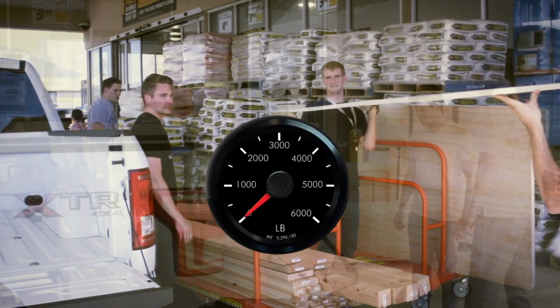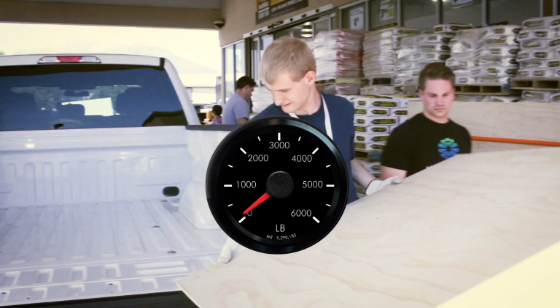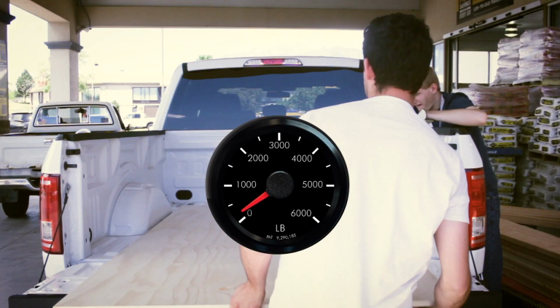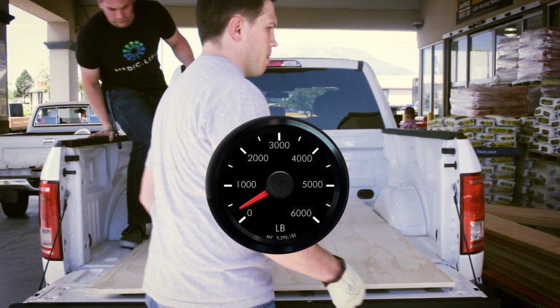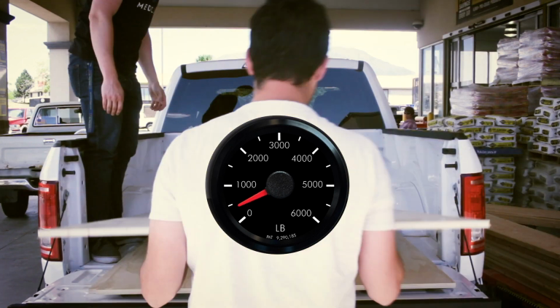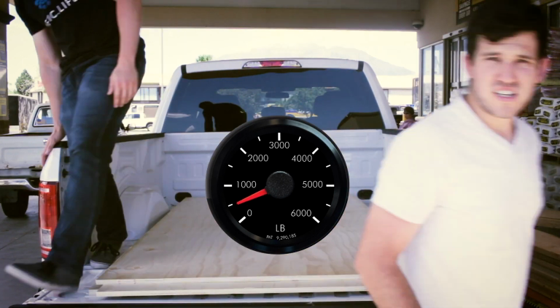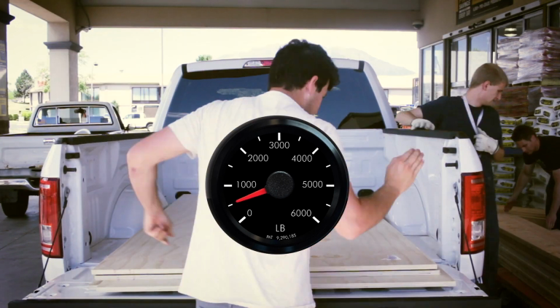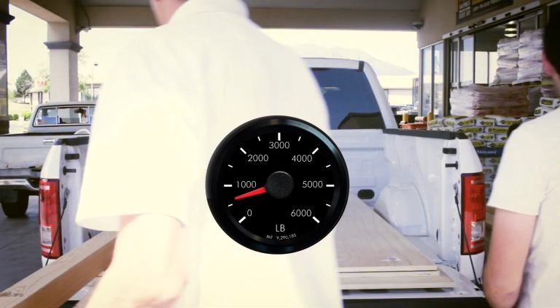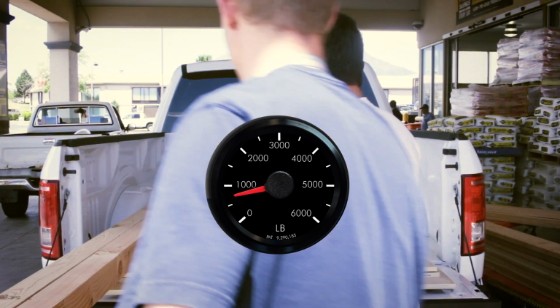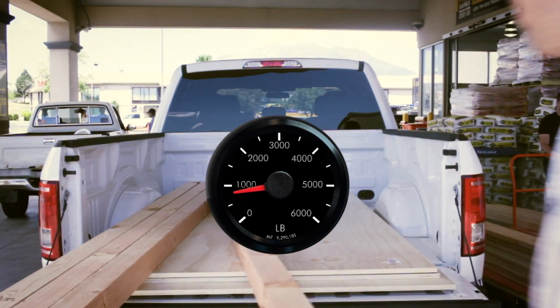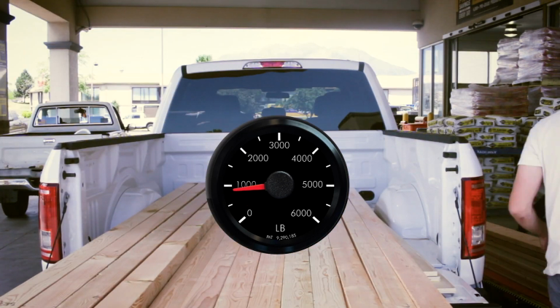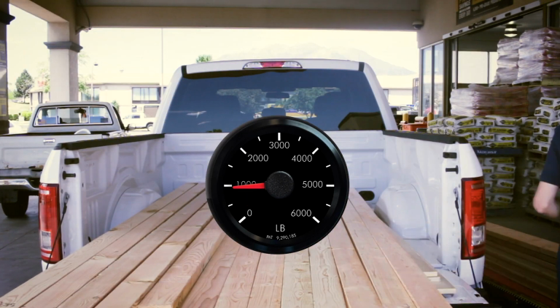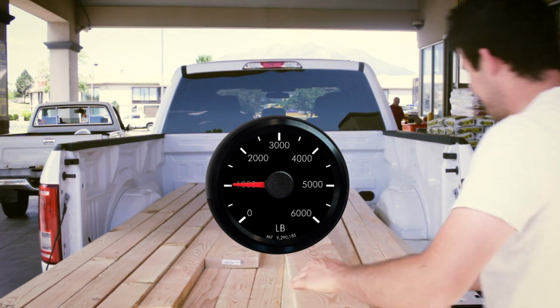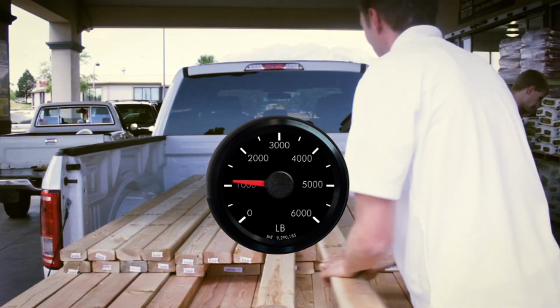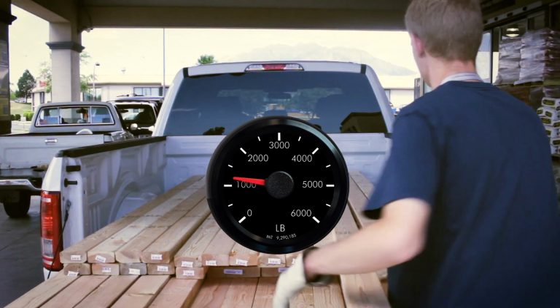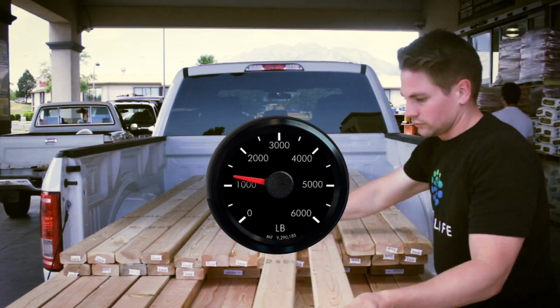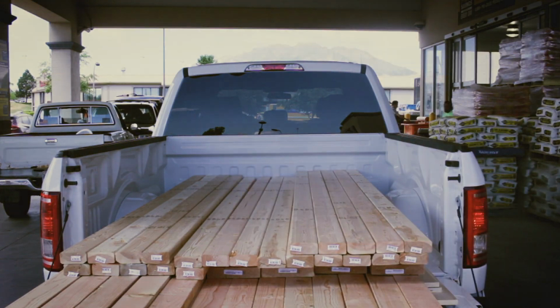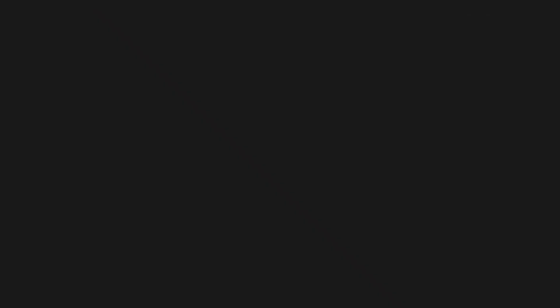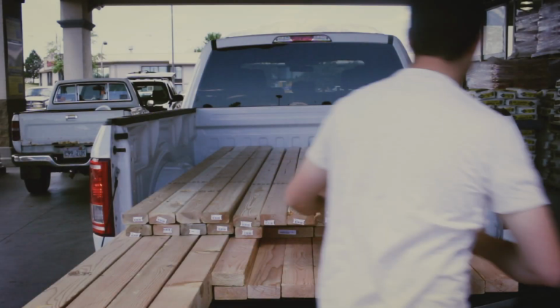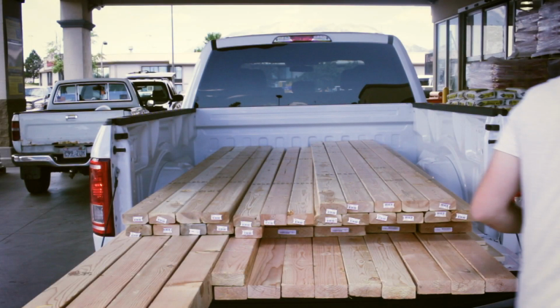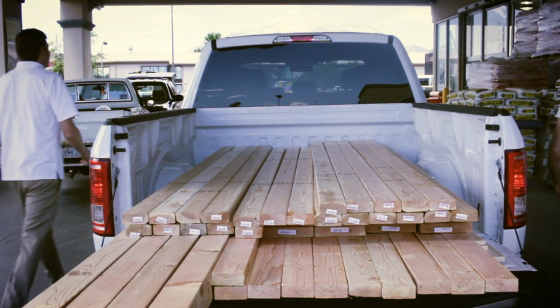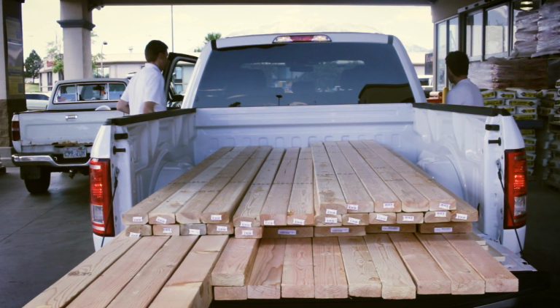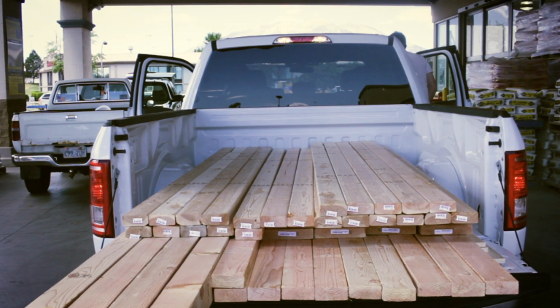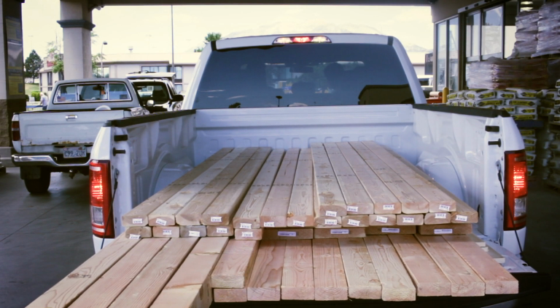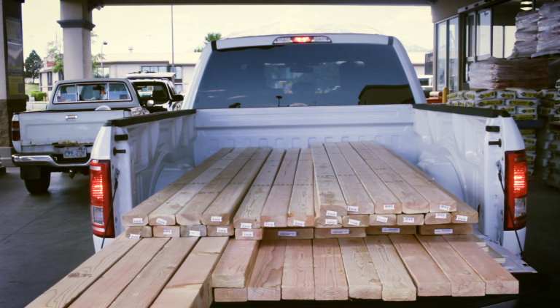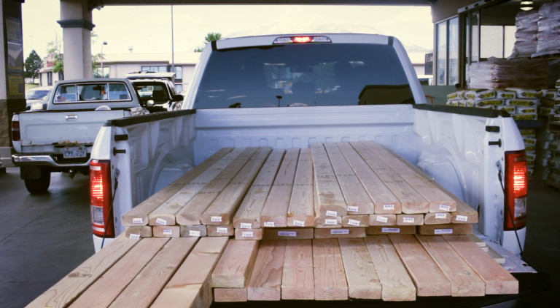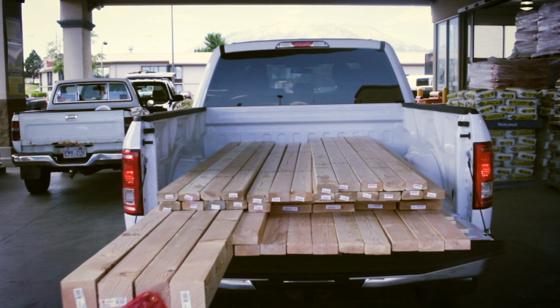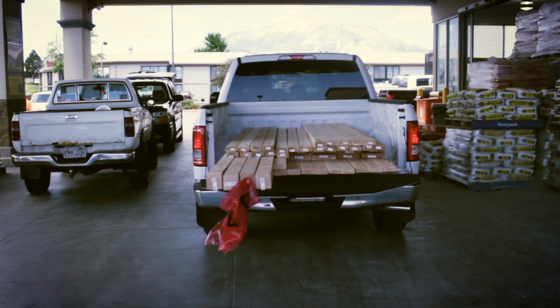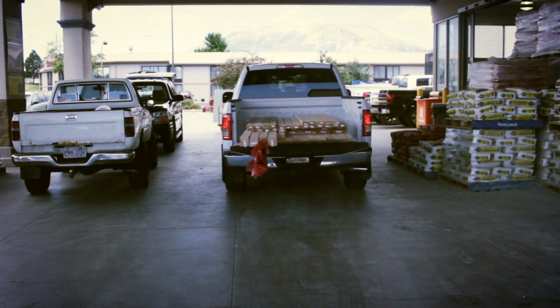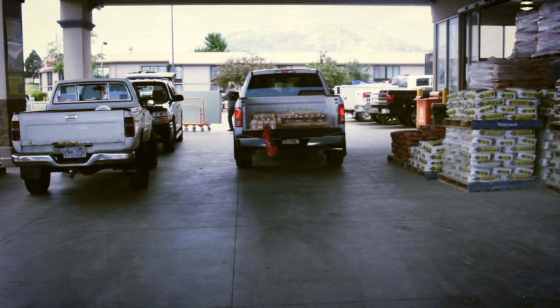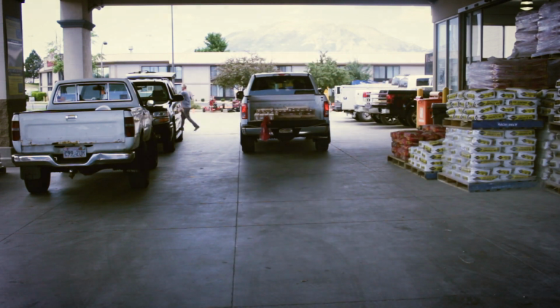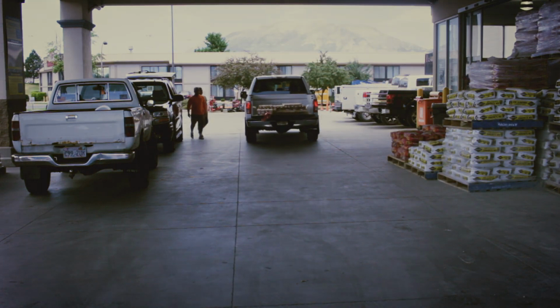Once this is done, you can load your truck bed and get your payload measurement in real time. If you exit the app, All-Gage will clear its initial pitch measurement, and you will have to repeat these steps to measure a new payload or additional payload weight.